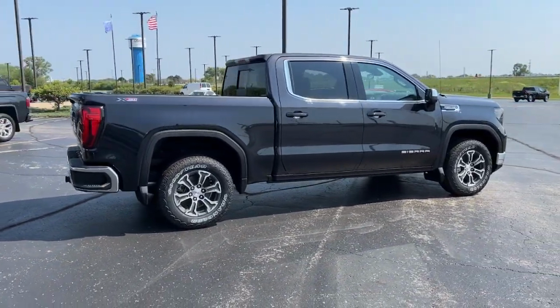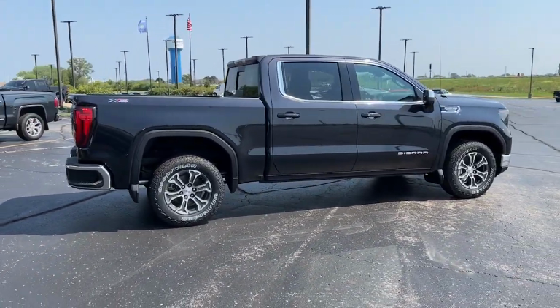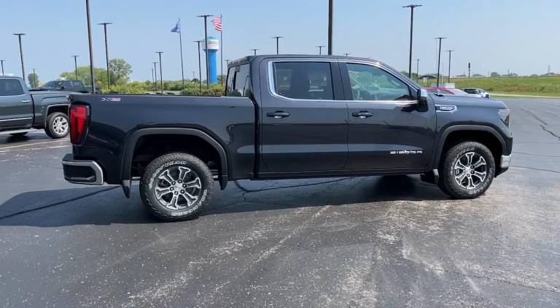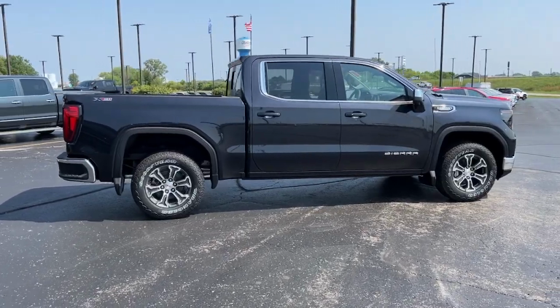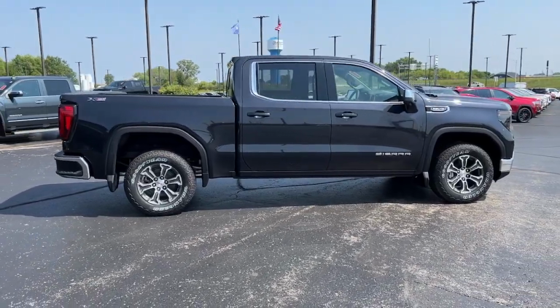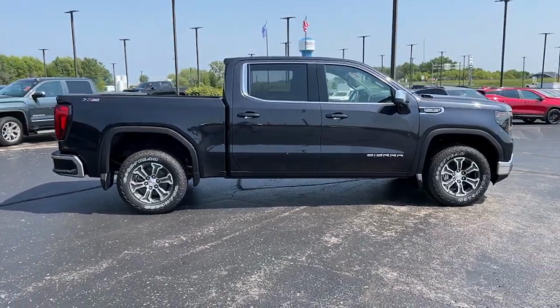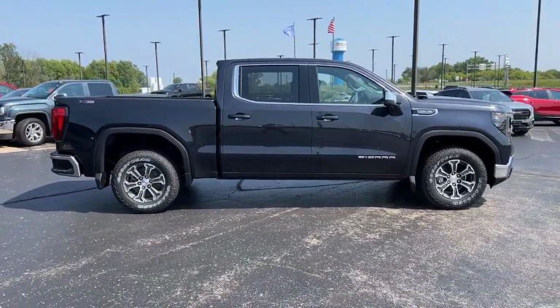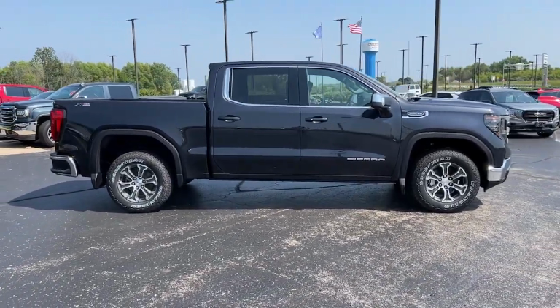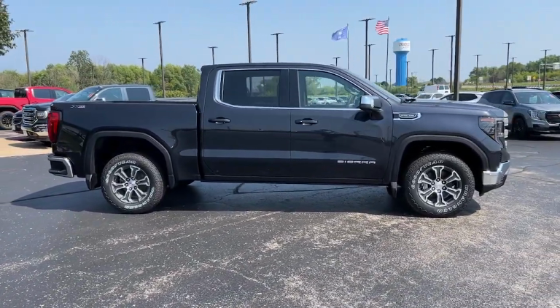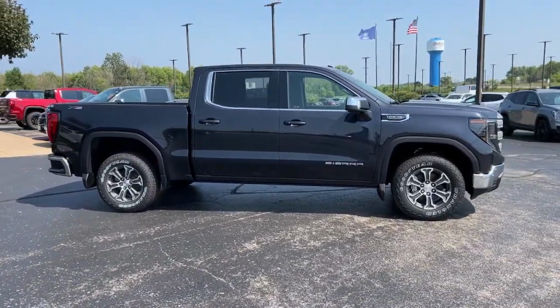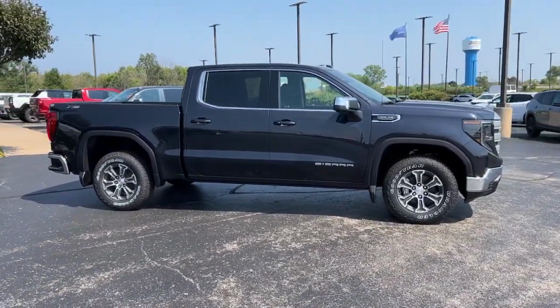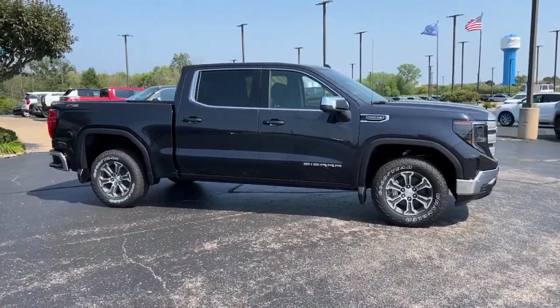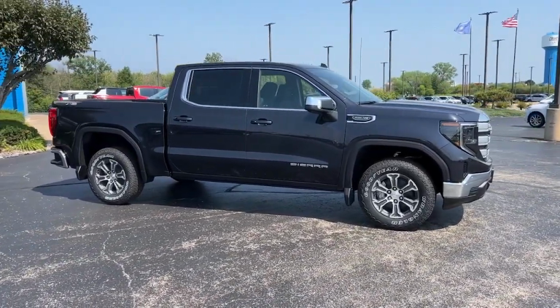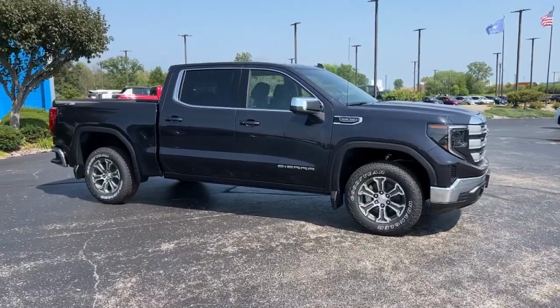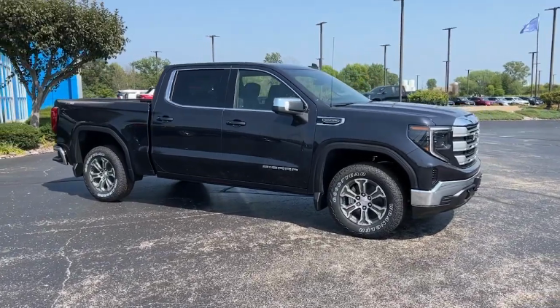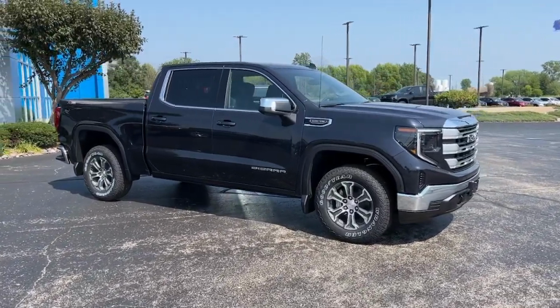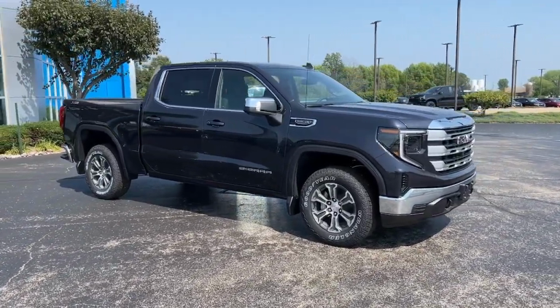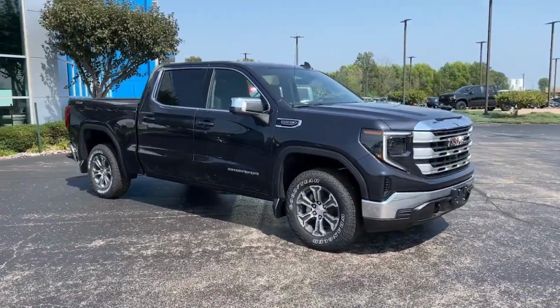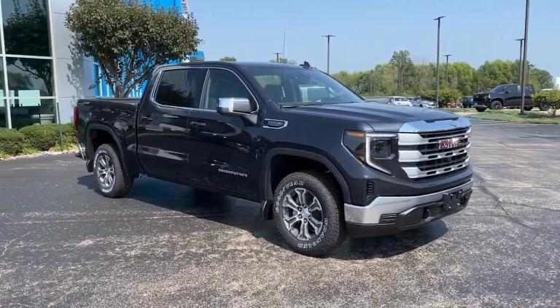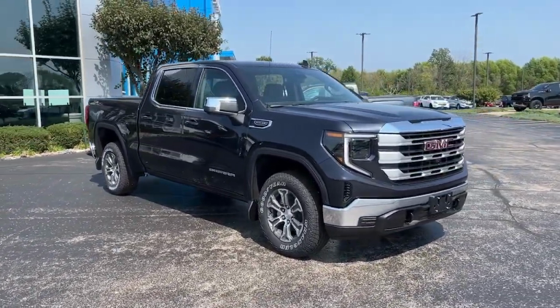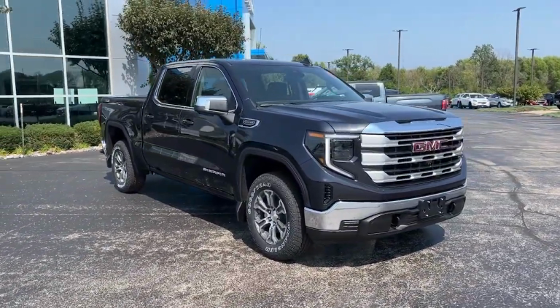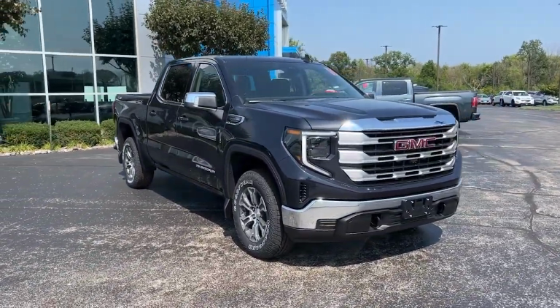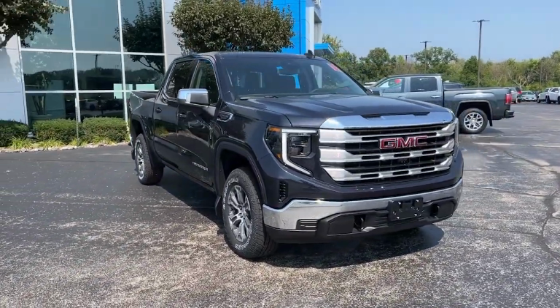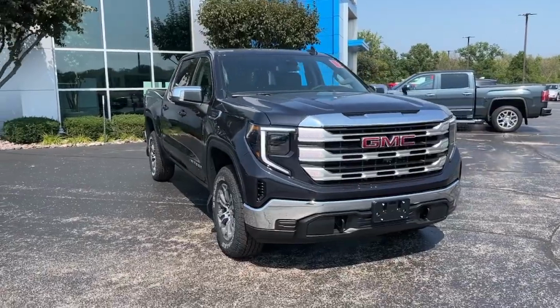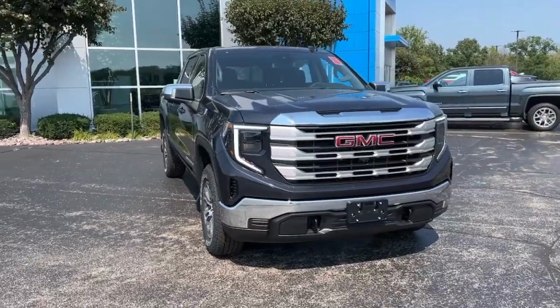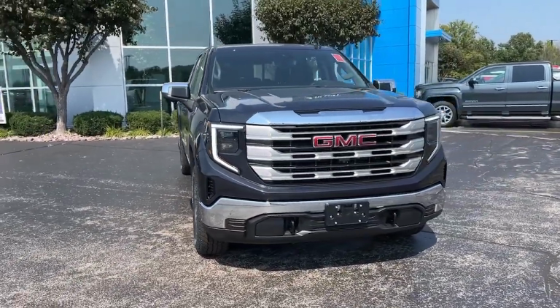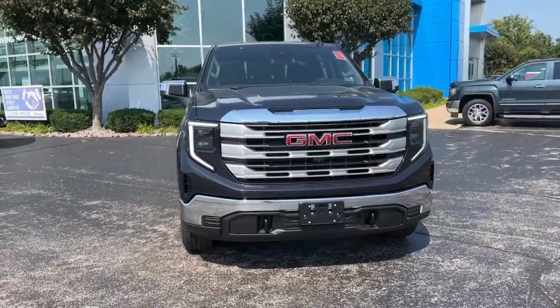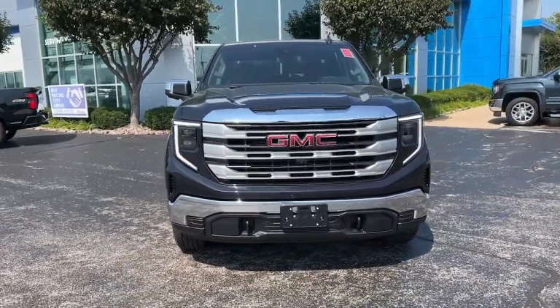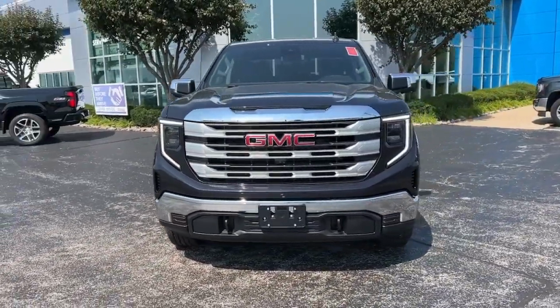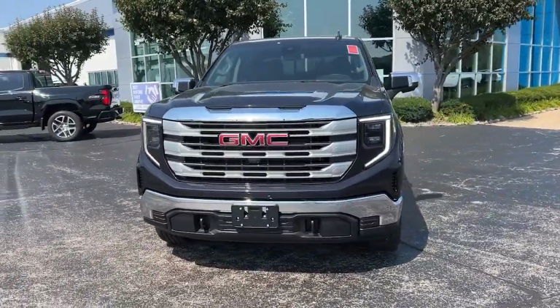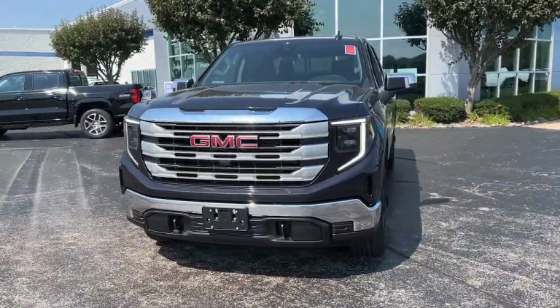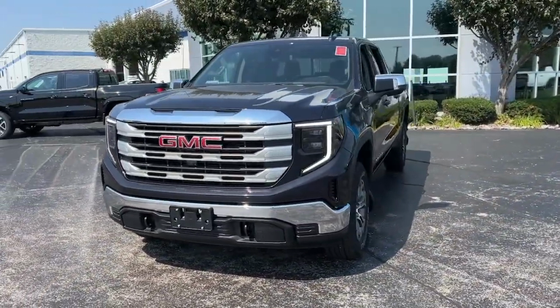These are just some of the great options this vehicle comes with: heated steering wheel, pre-collision system, lane departure warning, V8 engine, keyless entry, navigation system, four-wheel drive, satellite radio, heated mirrors, and remote engine start.